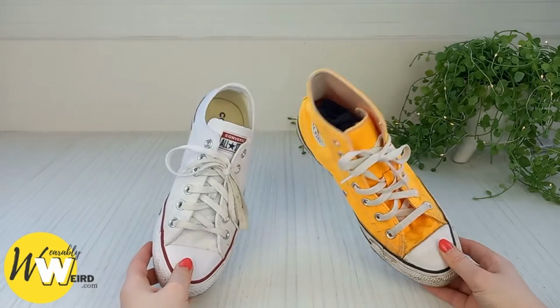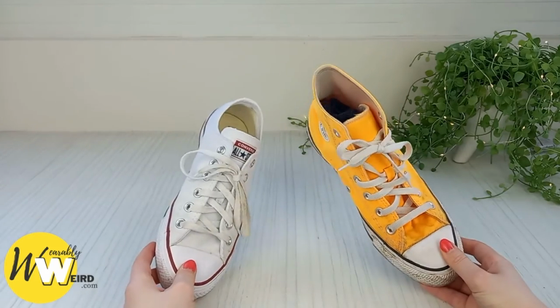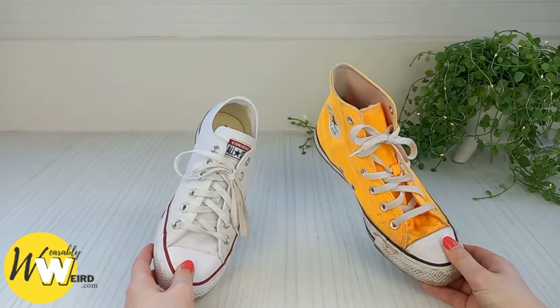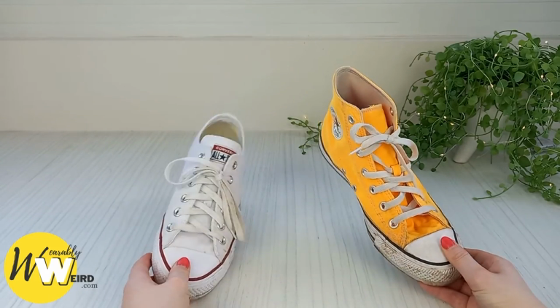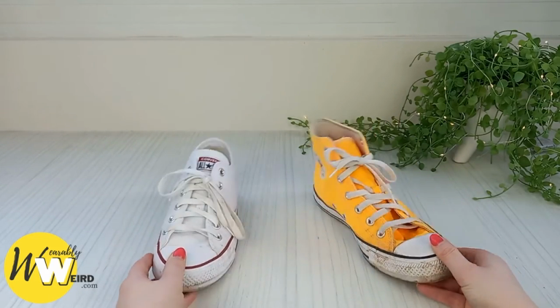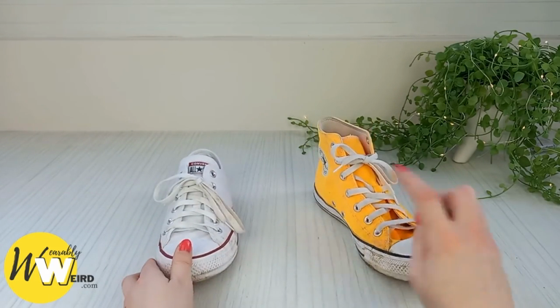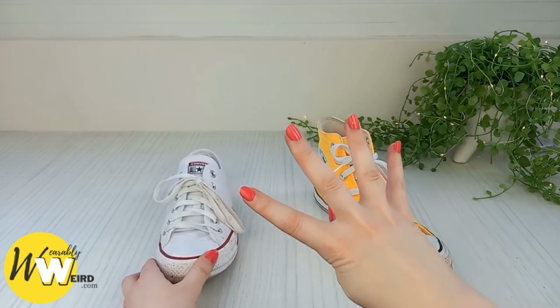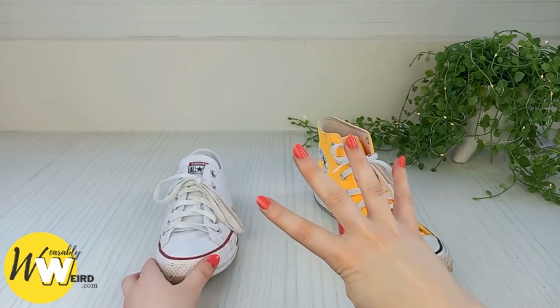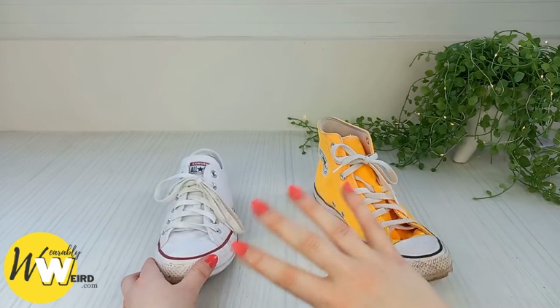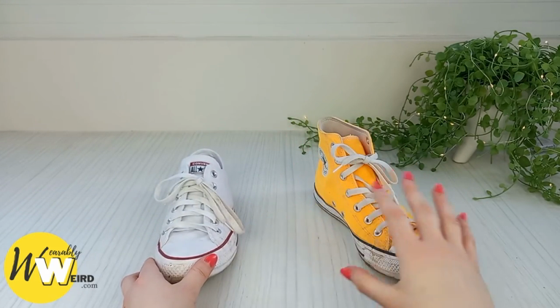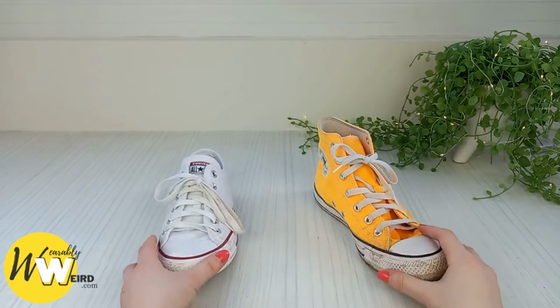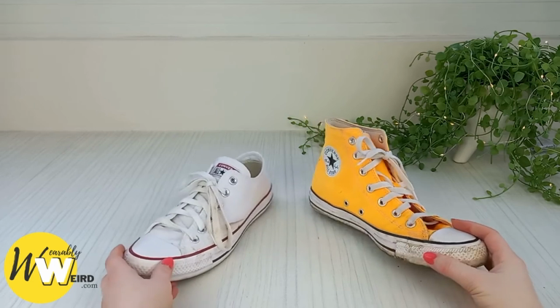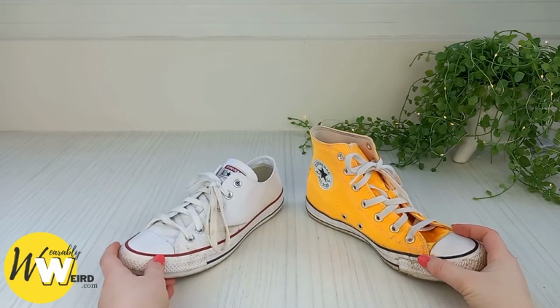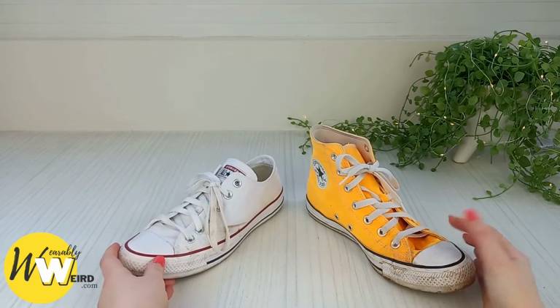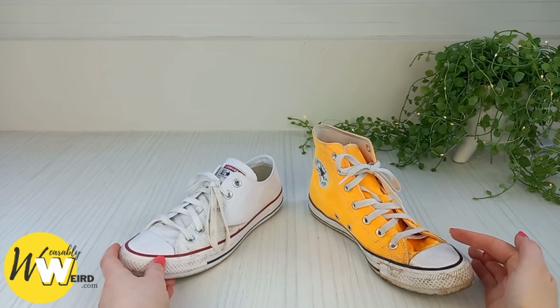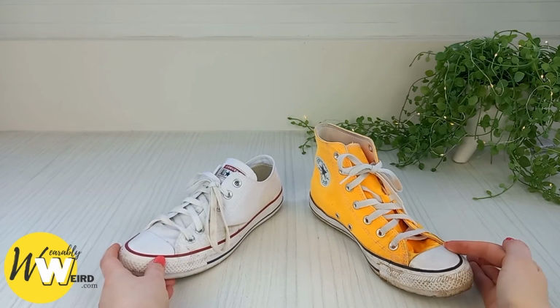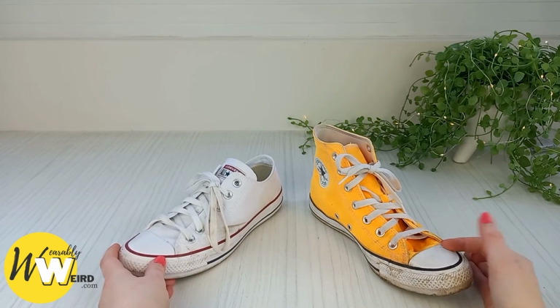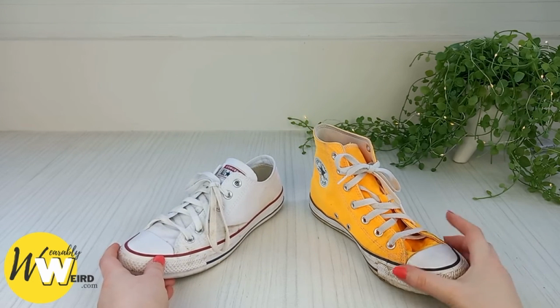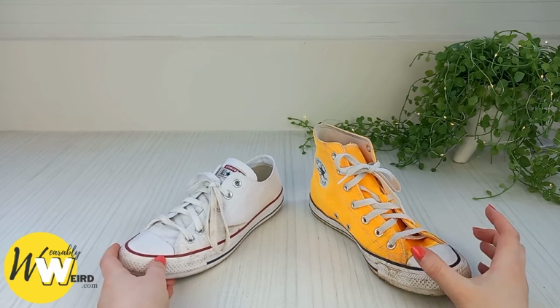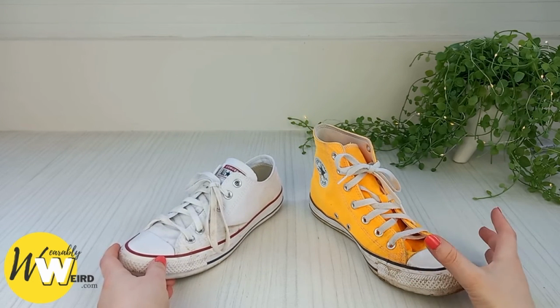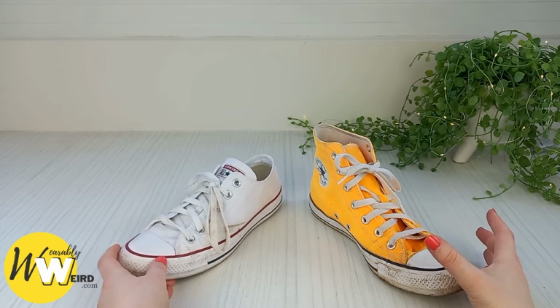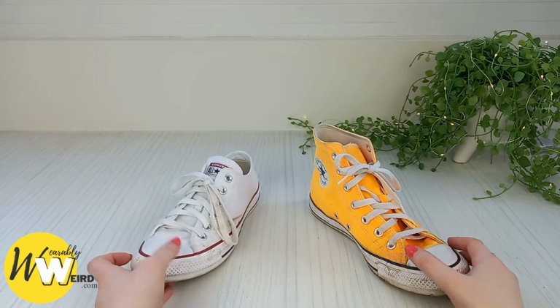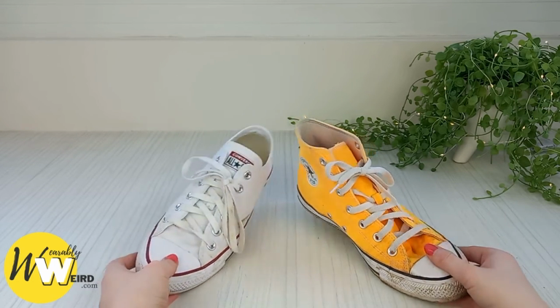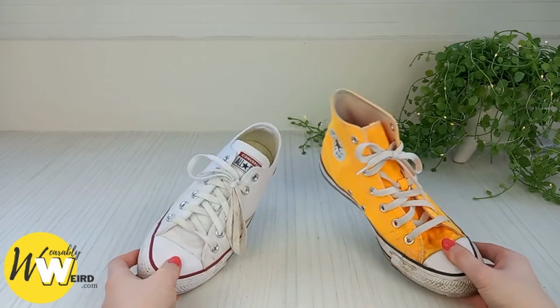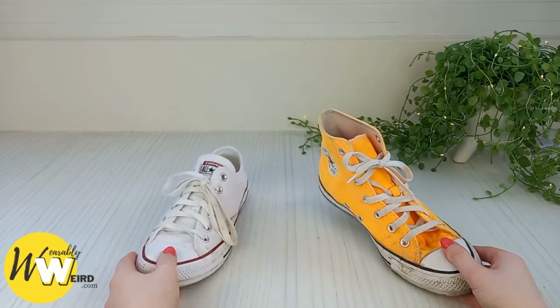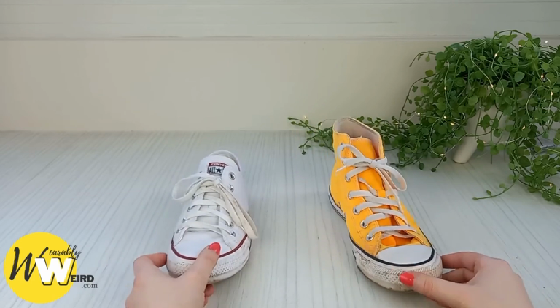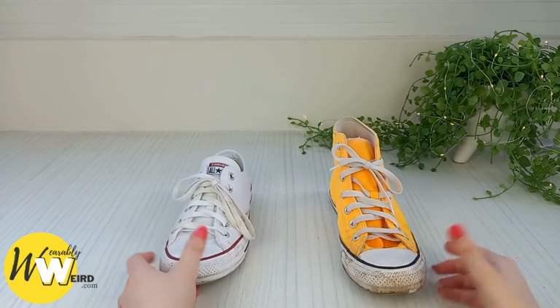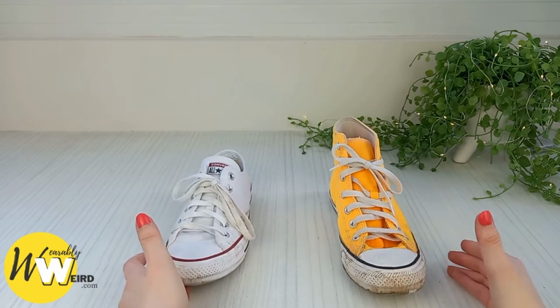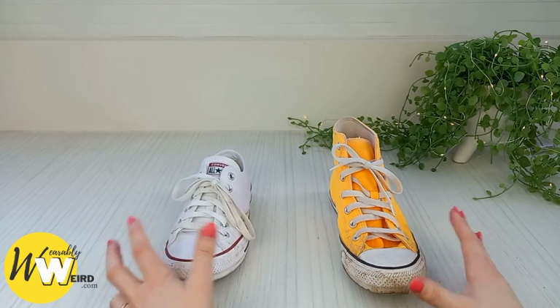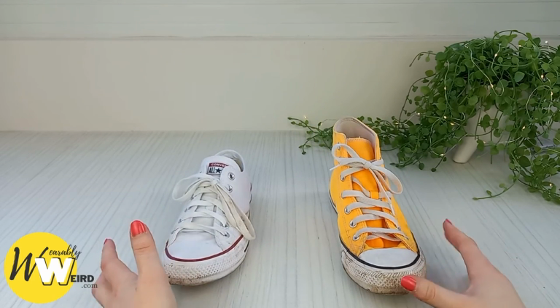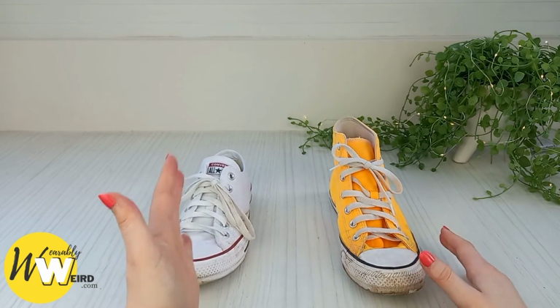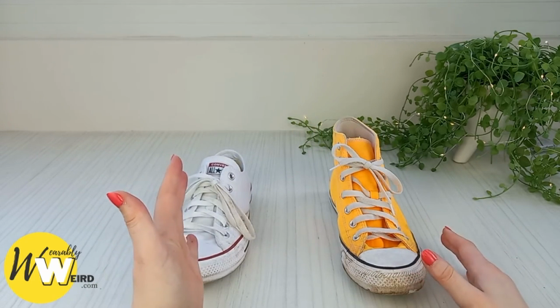Breaking in your Converse usually takes around four weeks in my experience. What will happen is they will stretch out very slightly and start to mold the shape of your feet, which feels really good — by the end of it they feel as though they've been tailor-made for you.